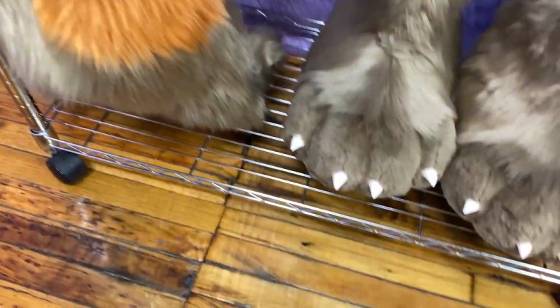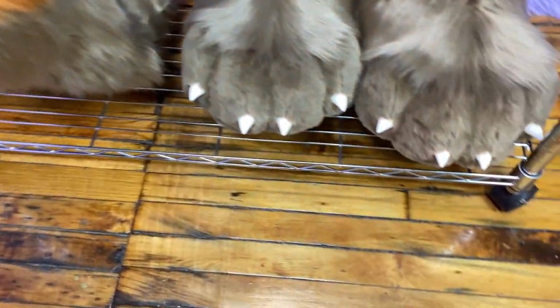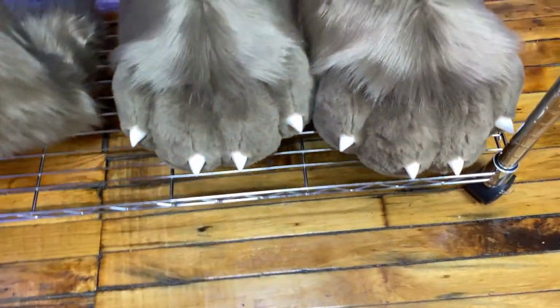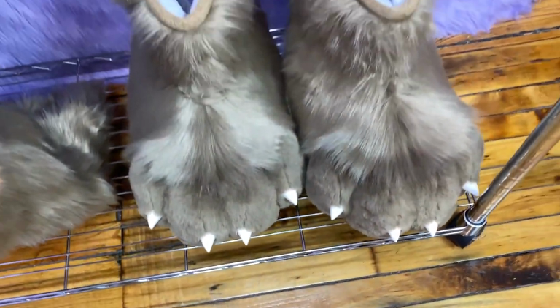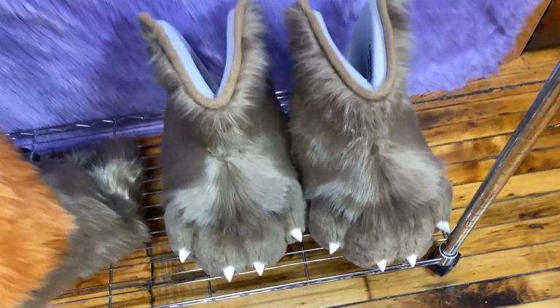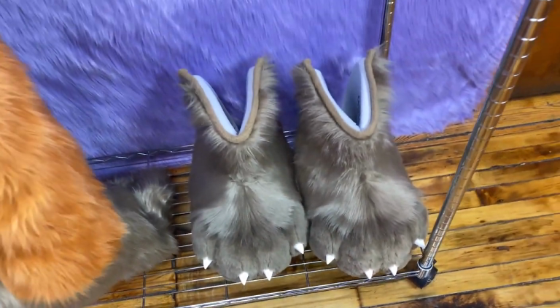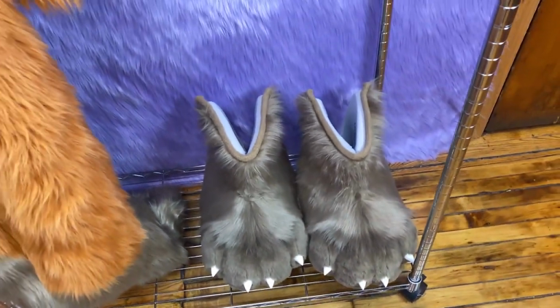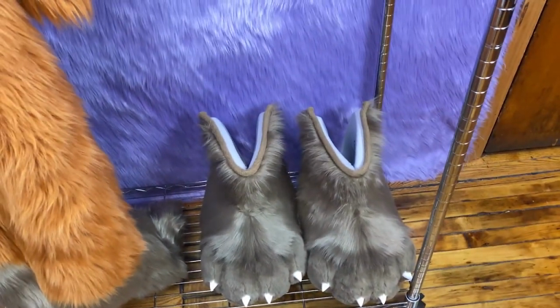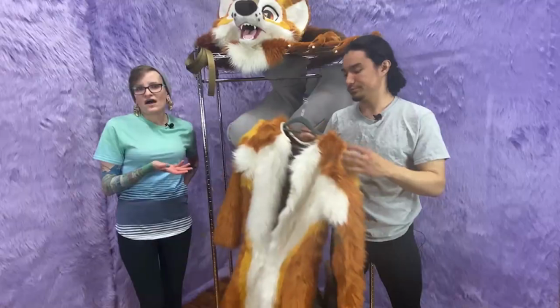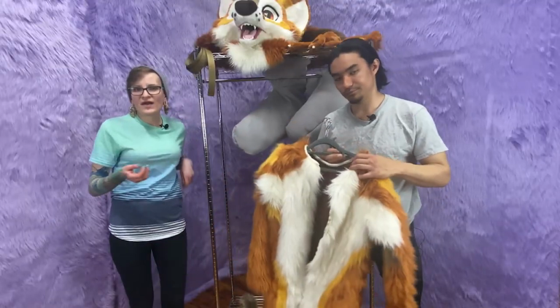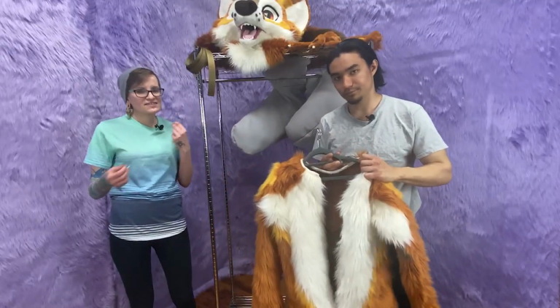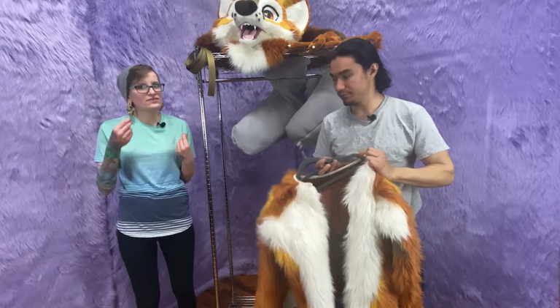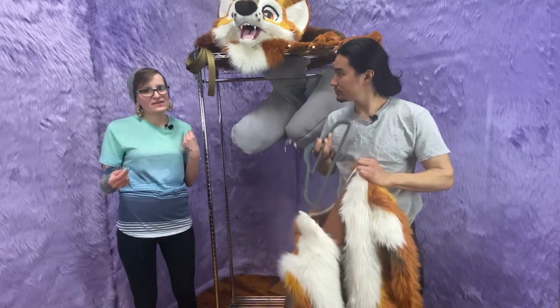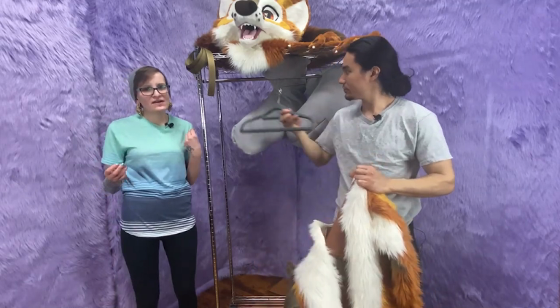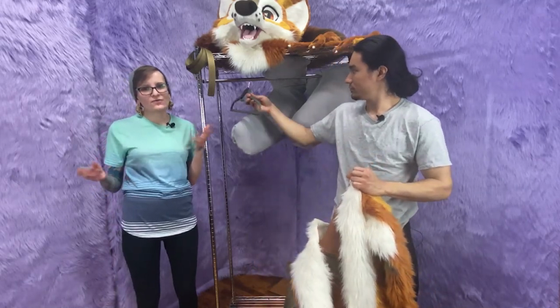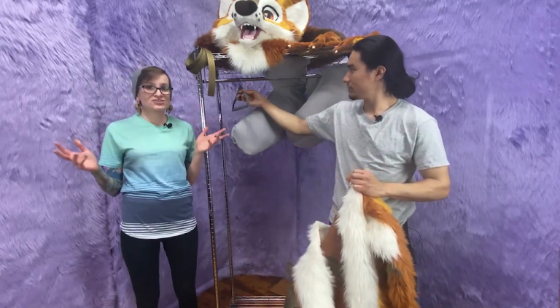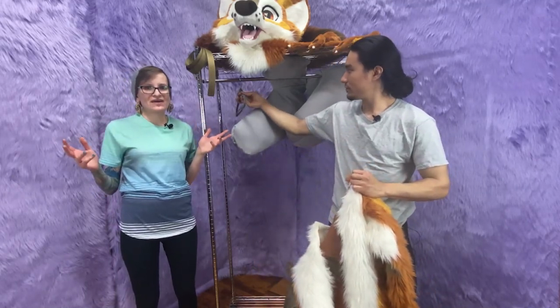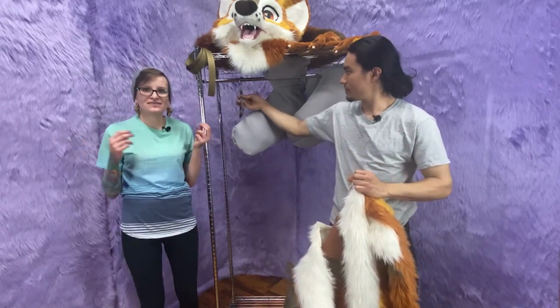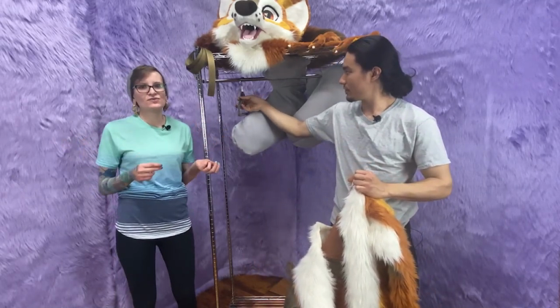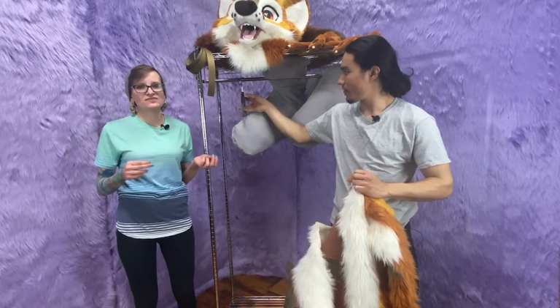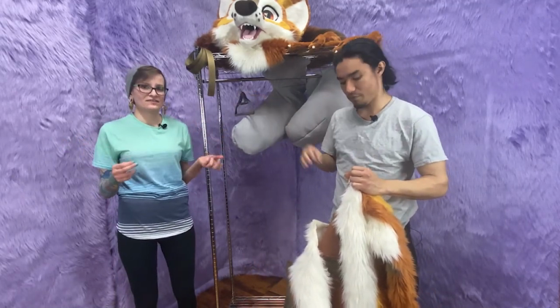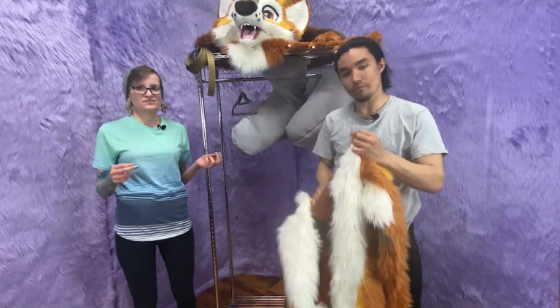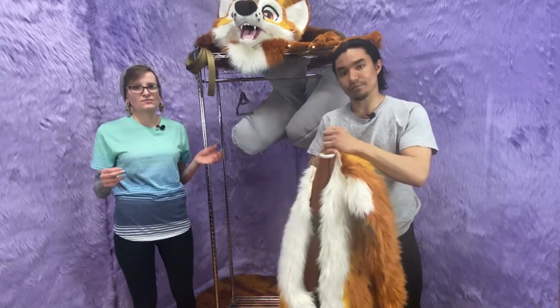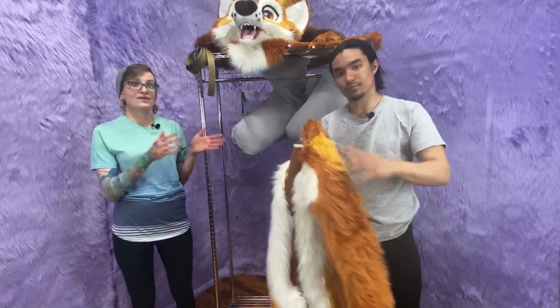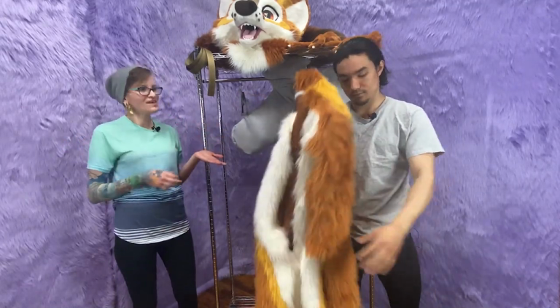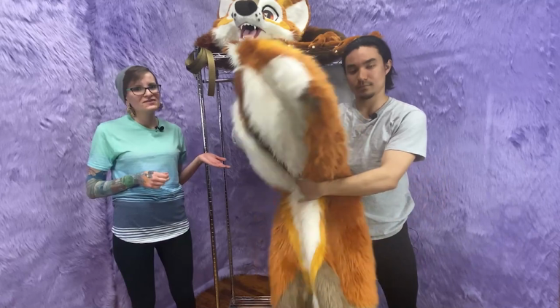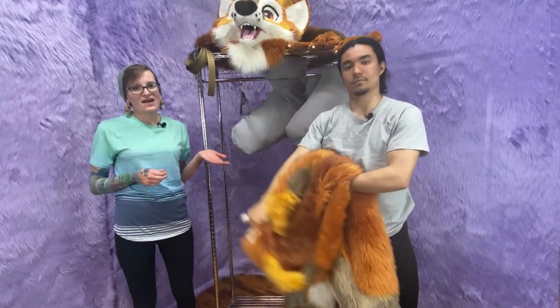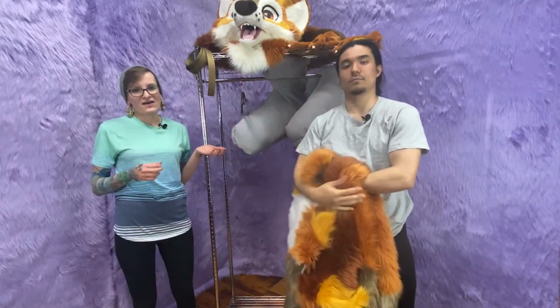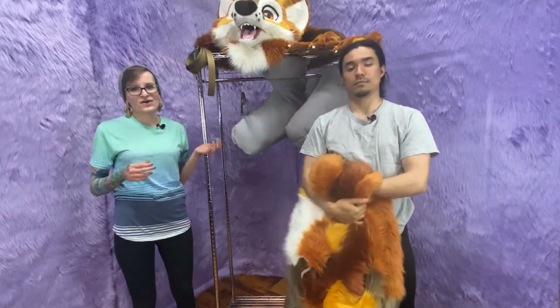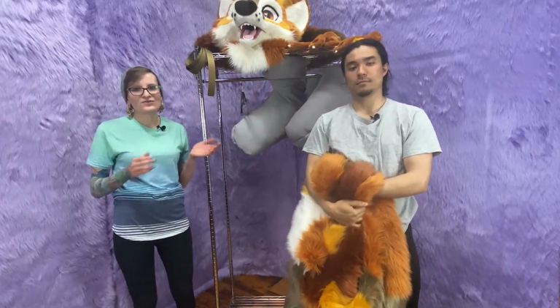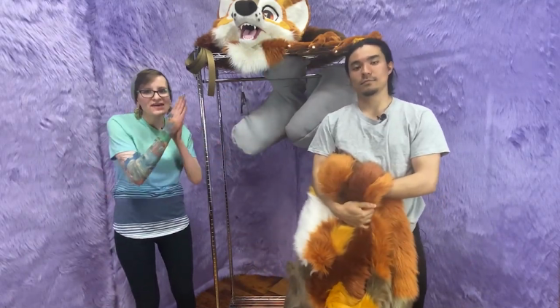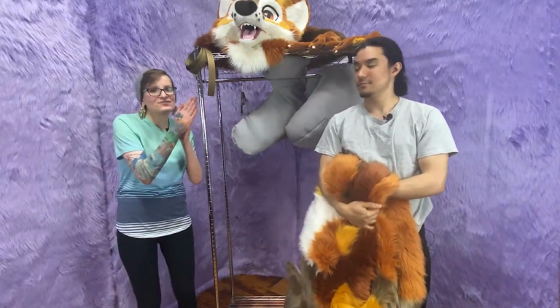Today we're going to watch Mac get suited up. I might assist him a little bit here and there, but we want to show you that it is doable to put on the fursuit by yourself. So we're going to watch Mac suffer.